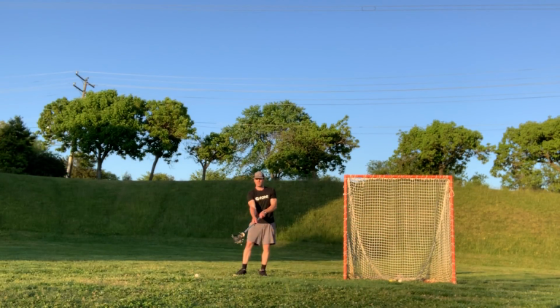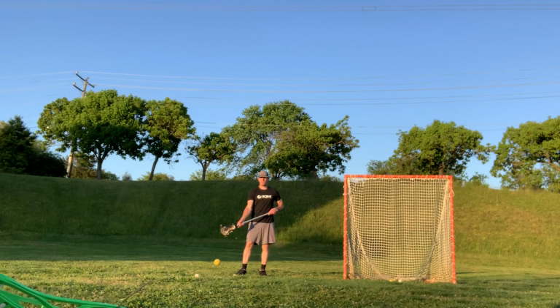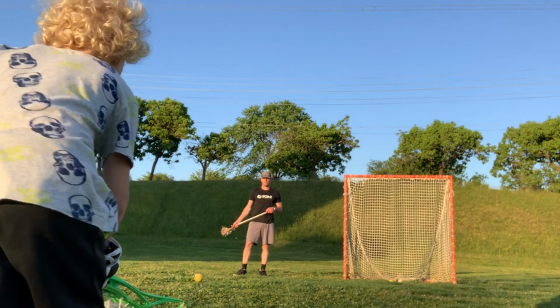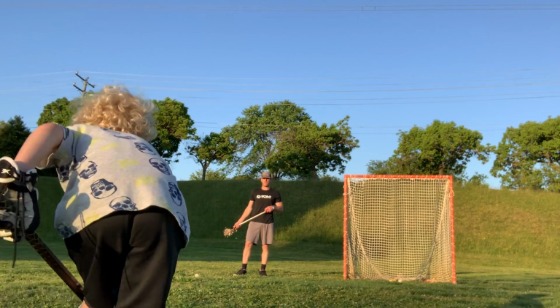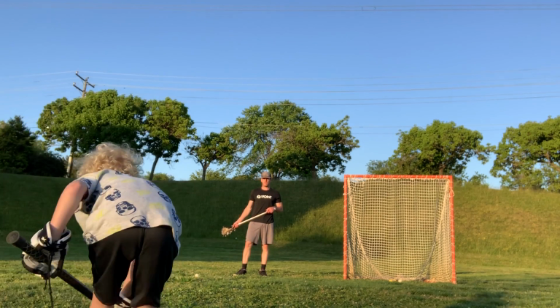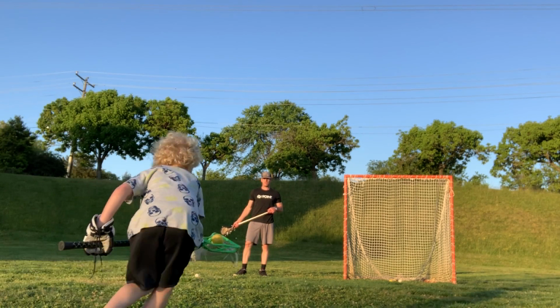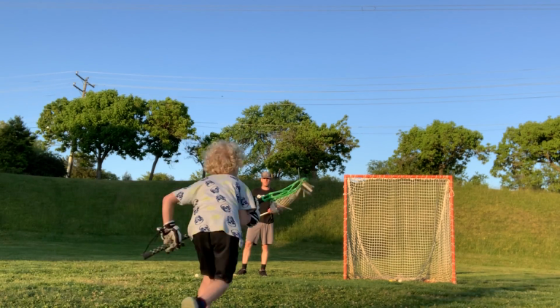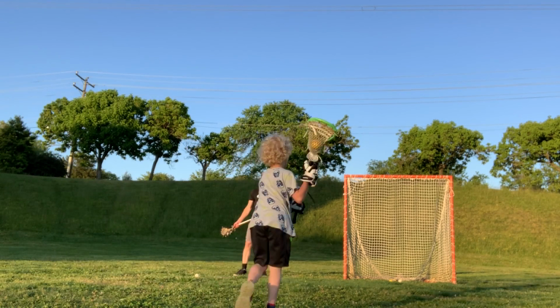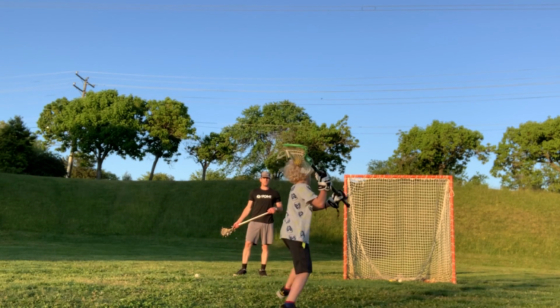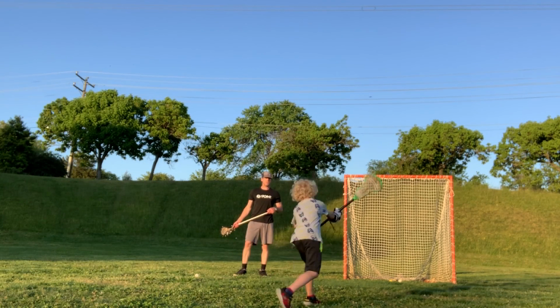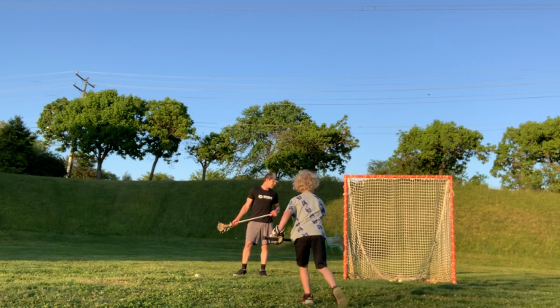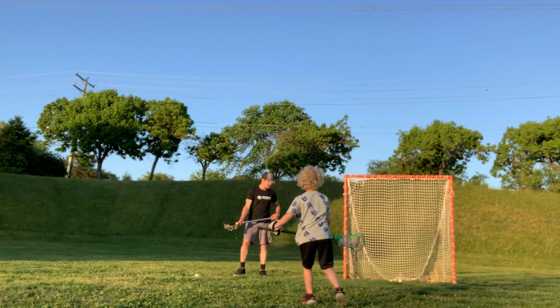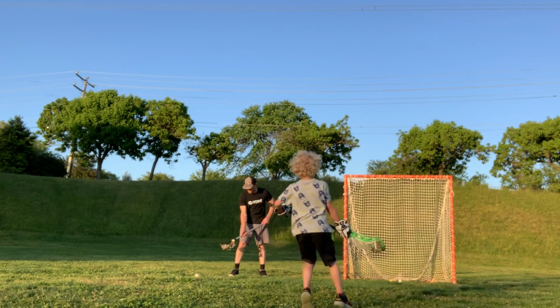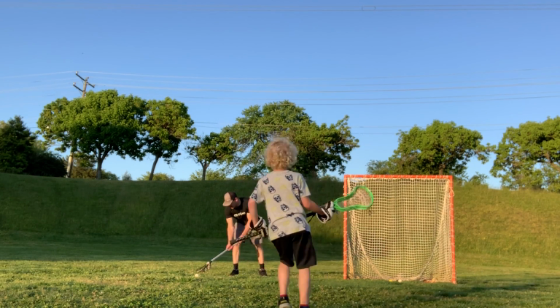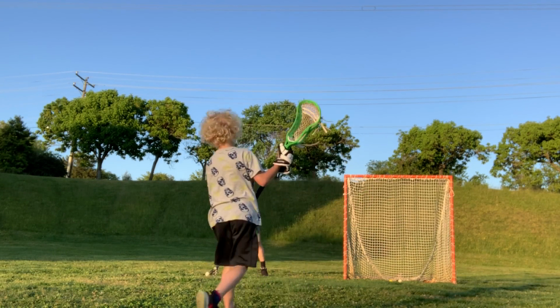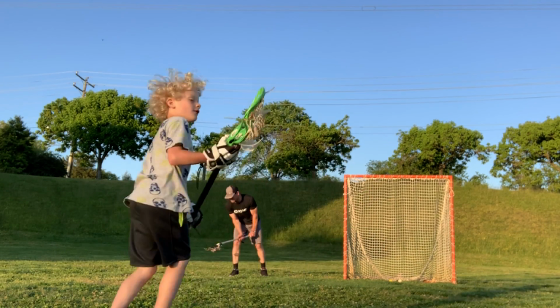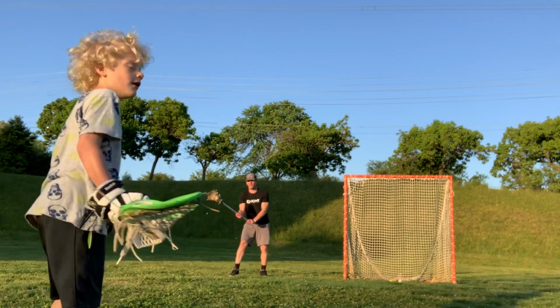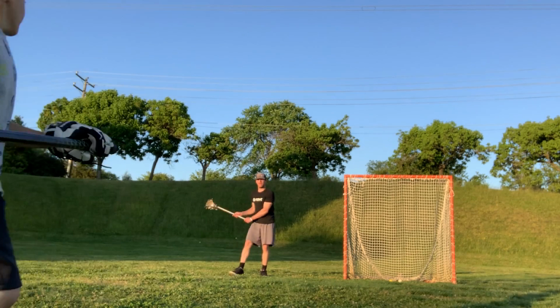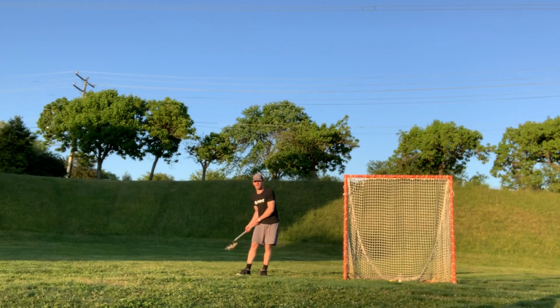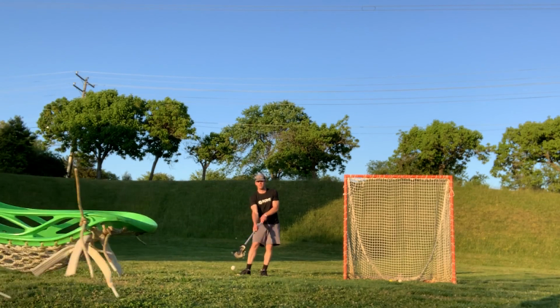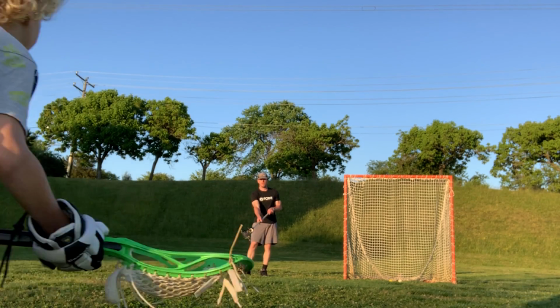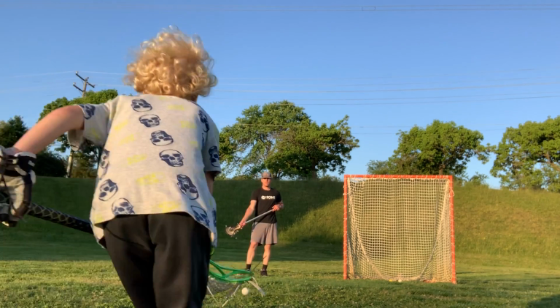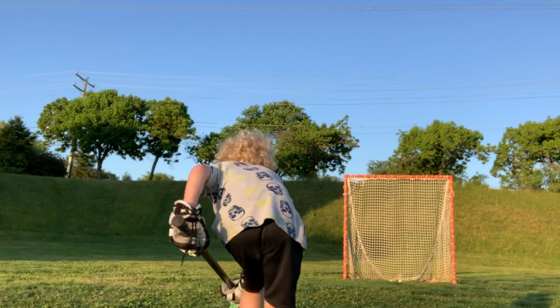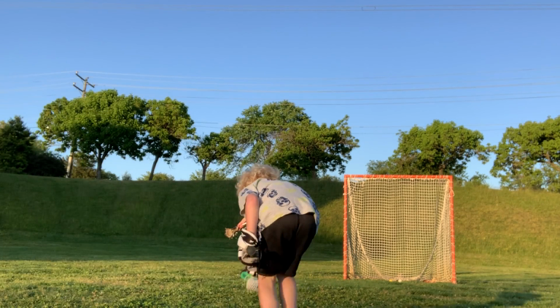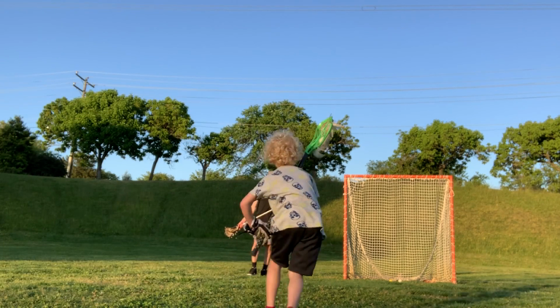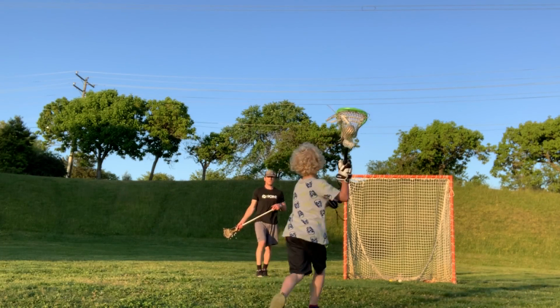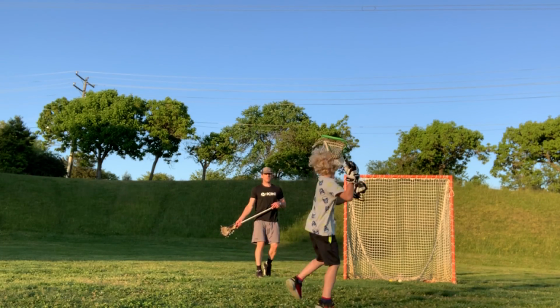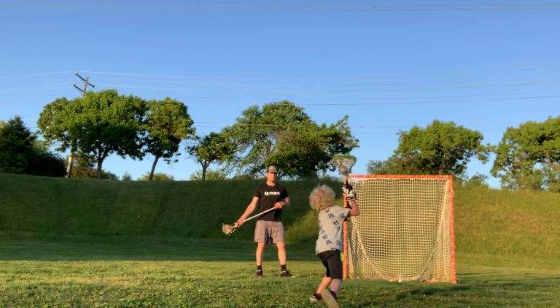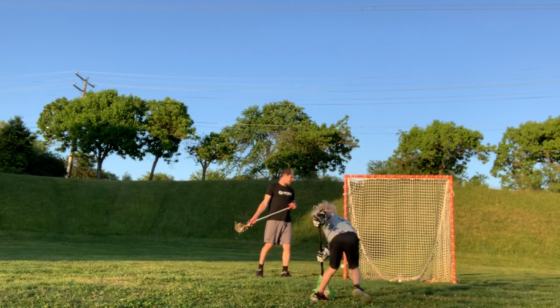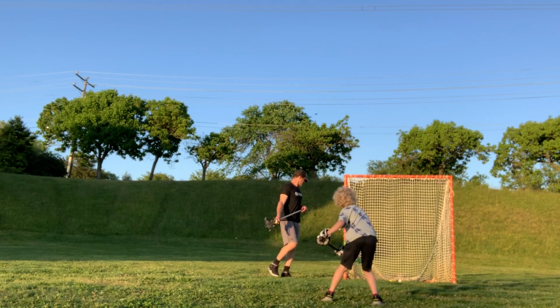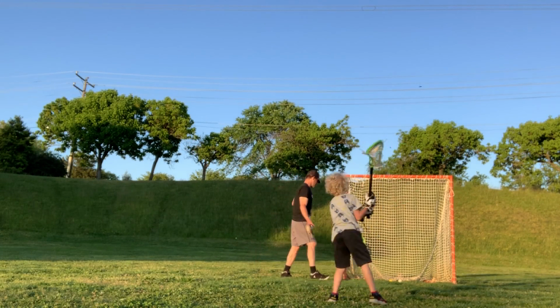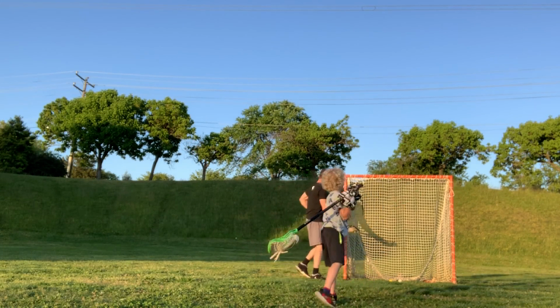Ball. Go. Good. One more — make this one really good. Last one. Ball. Go. Oh, it's okay. You're shooting in the right place.